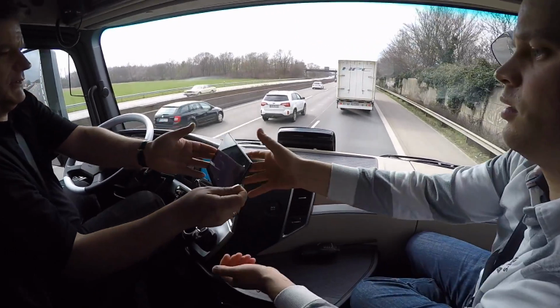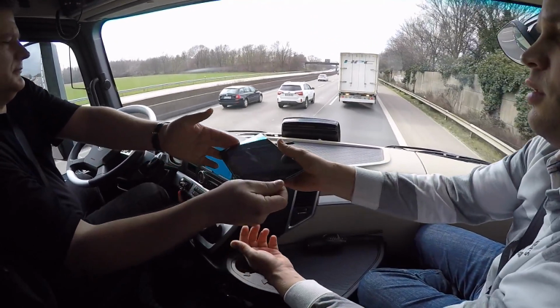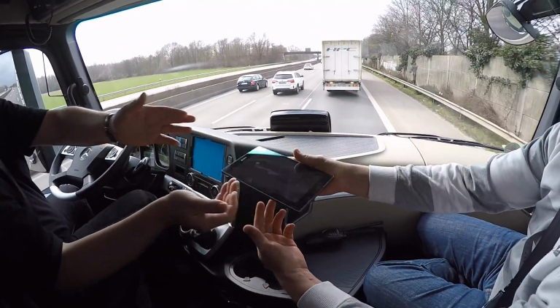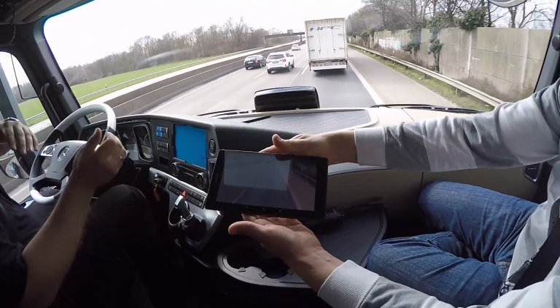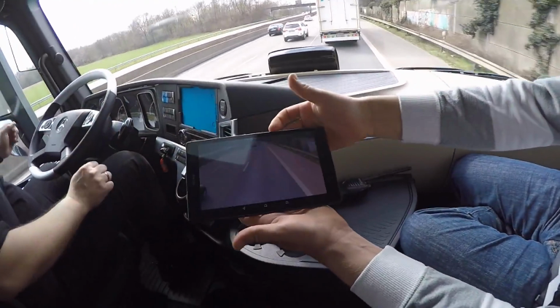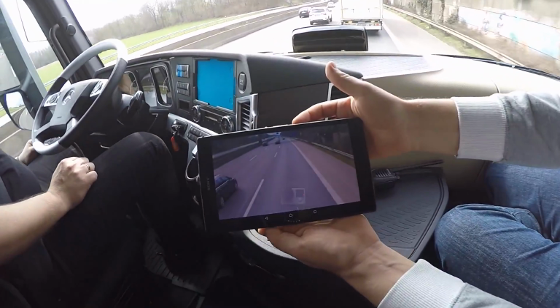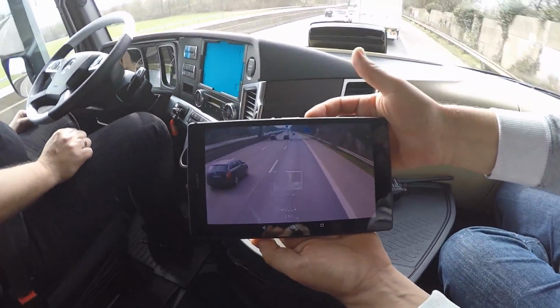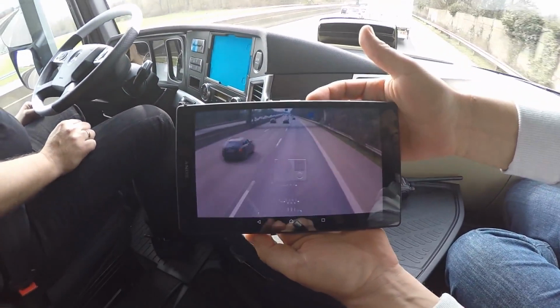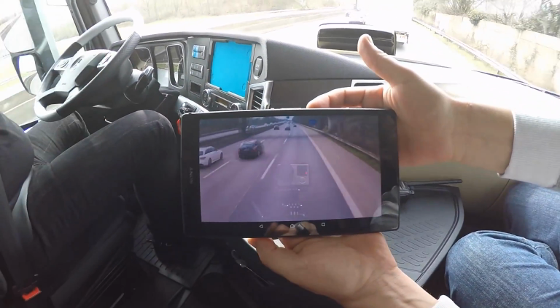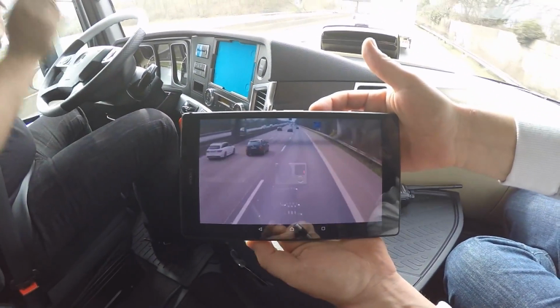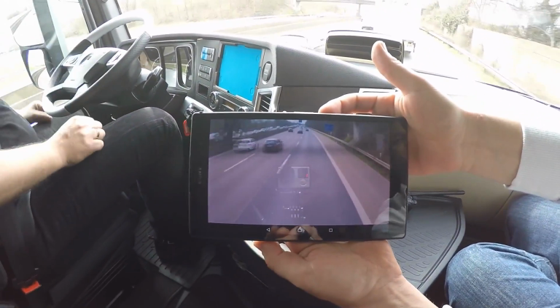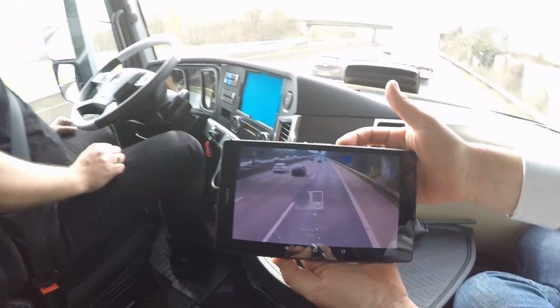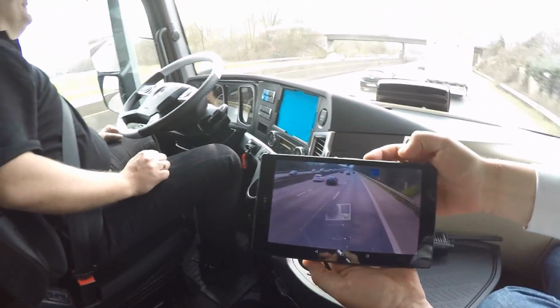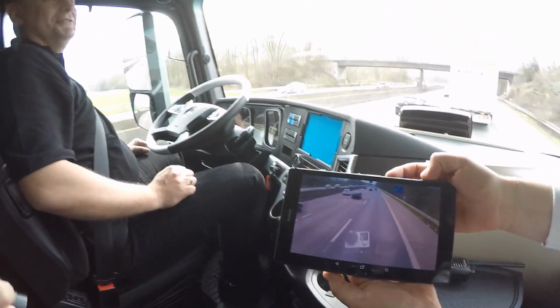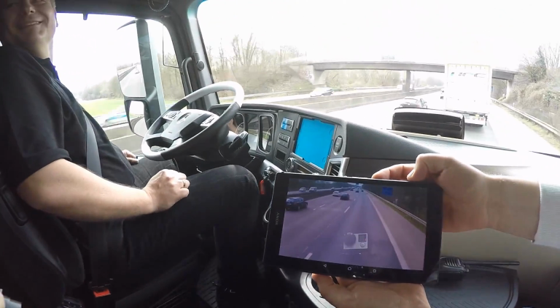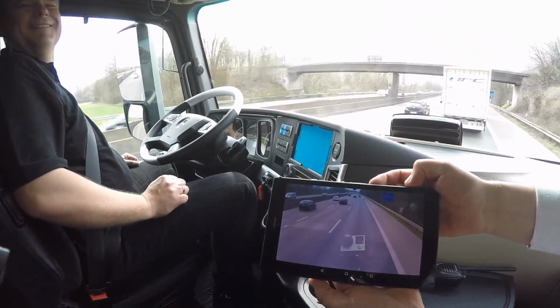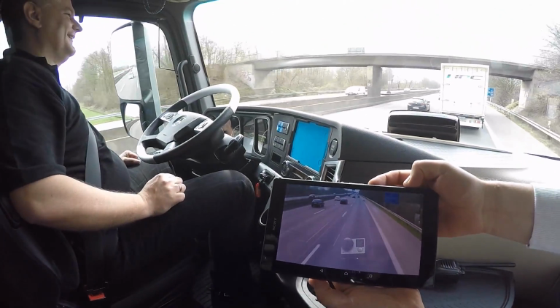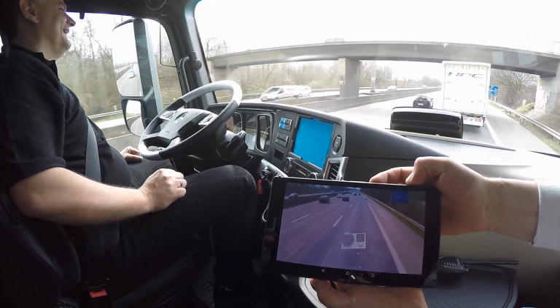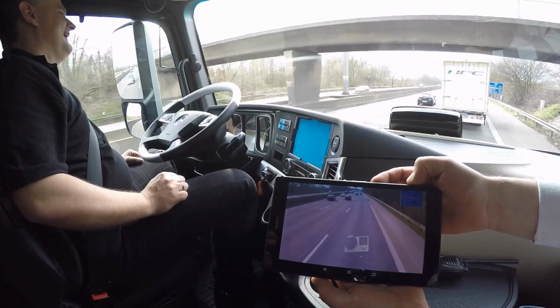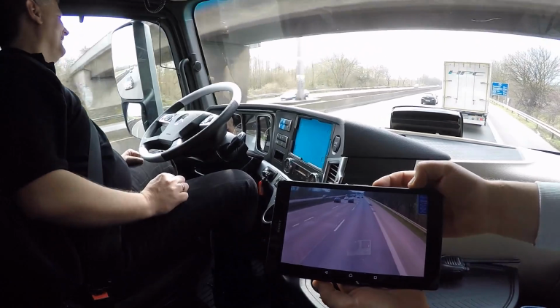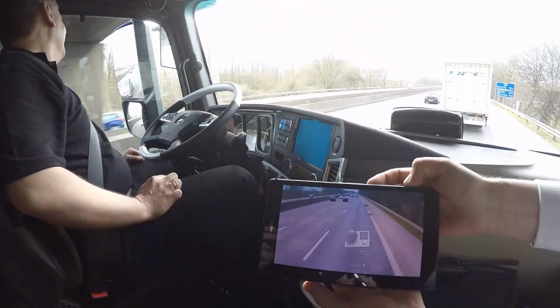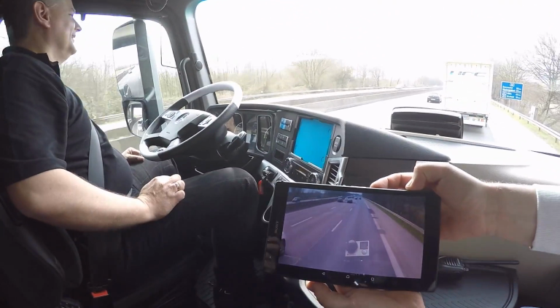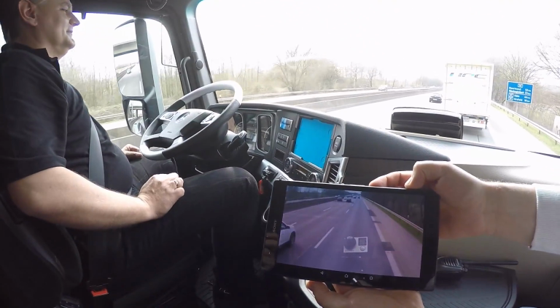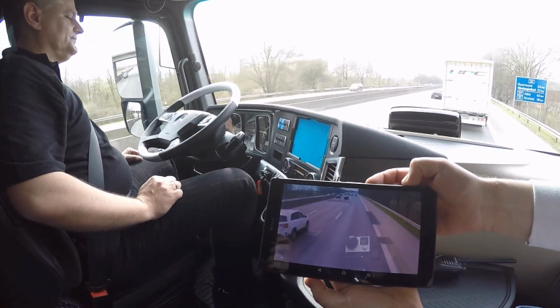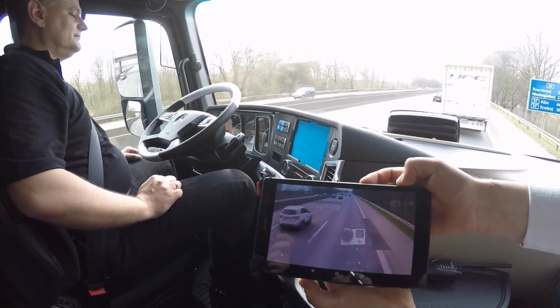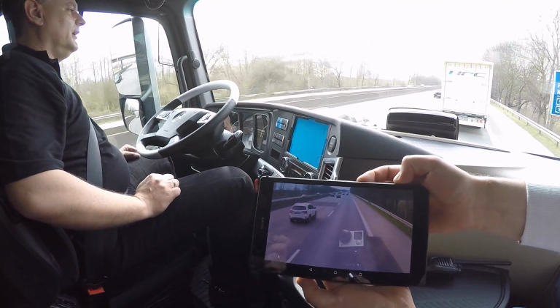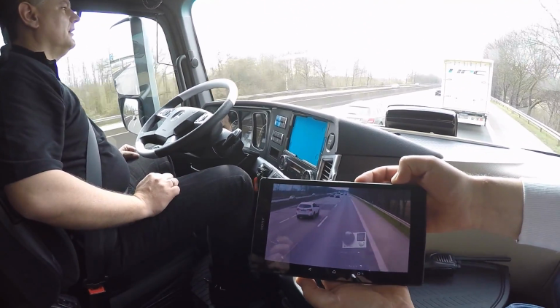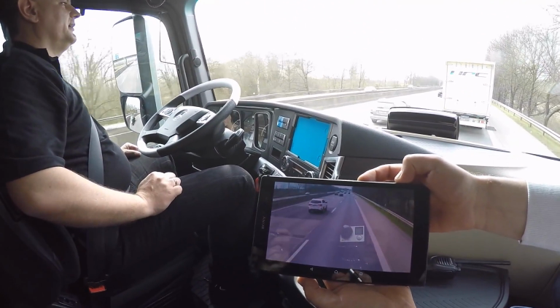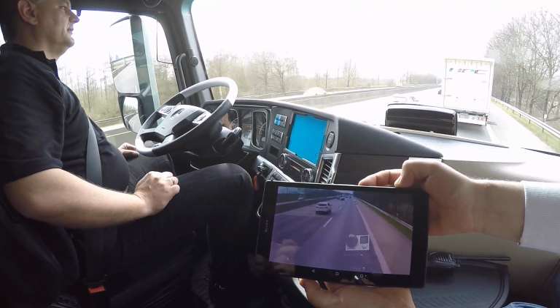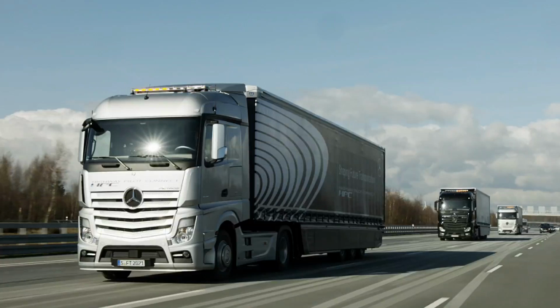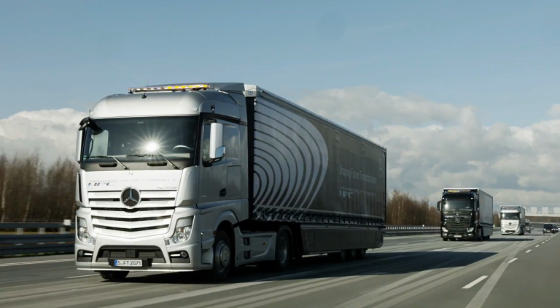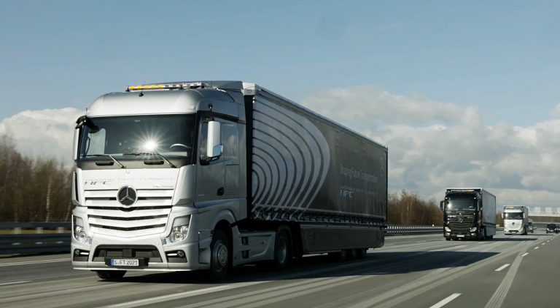This braking event shouldn't come as a surprise to the driver, who can see a video stream from the lead platoon truck on a tablet mounted to the dash. Here you can see the road is clear ahead on the tablet, while a platoon truck leads the truck you're sitting in.